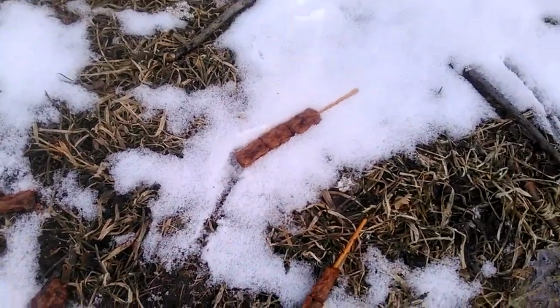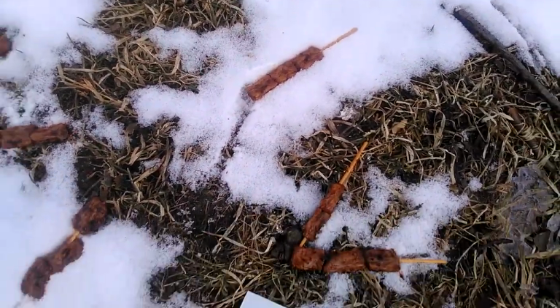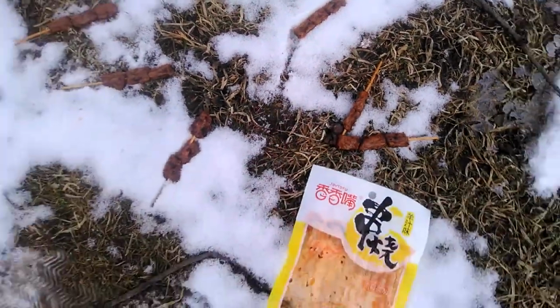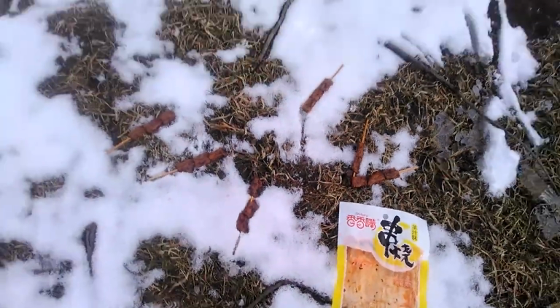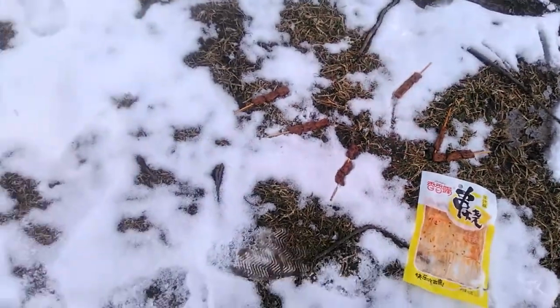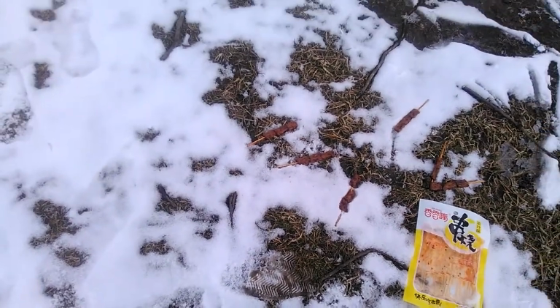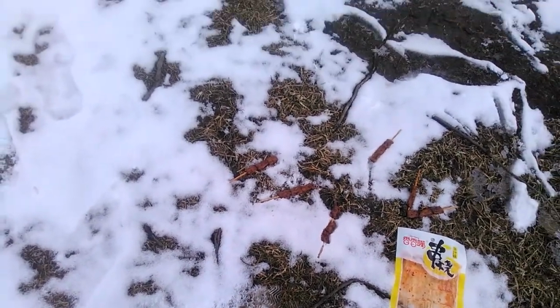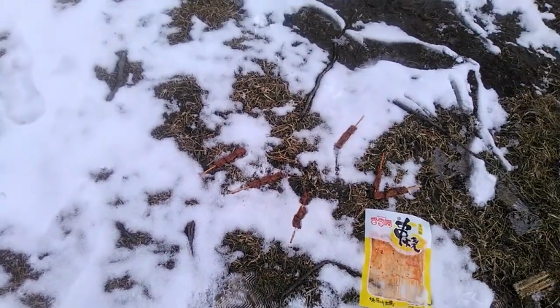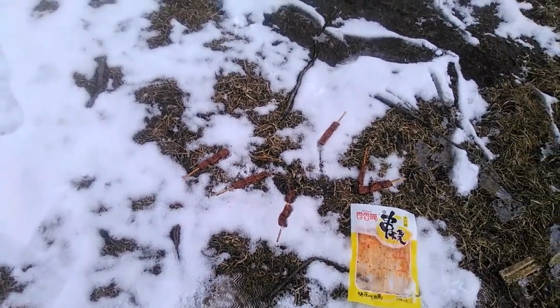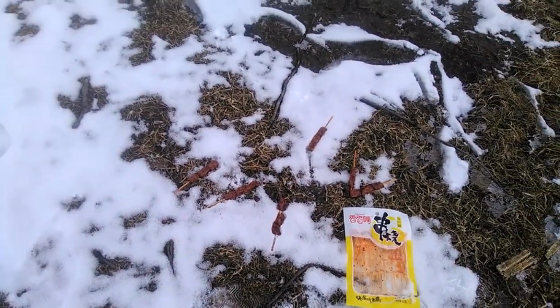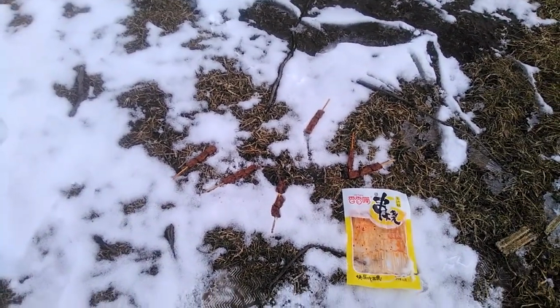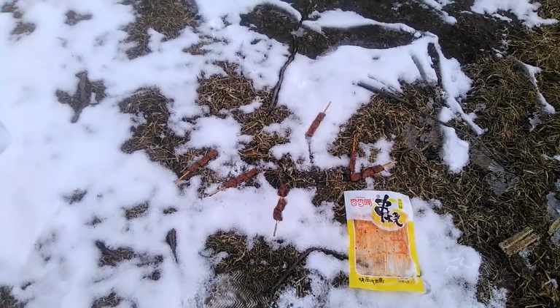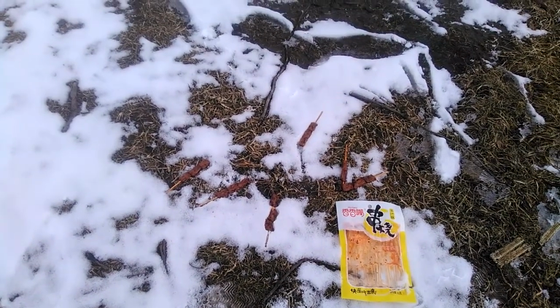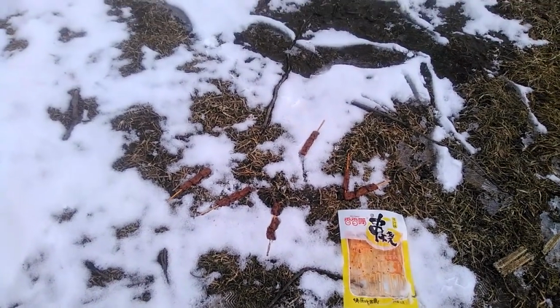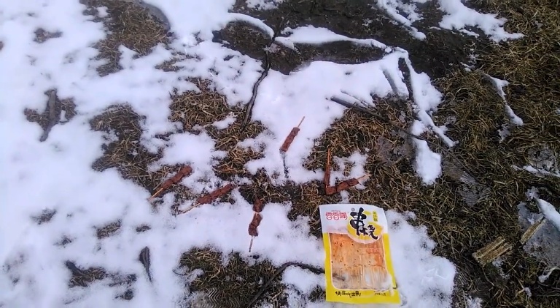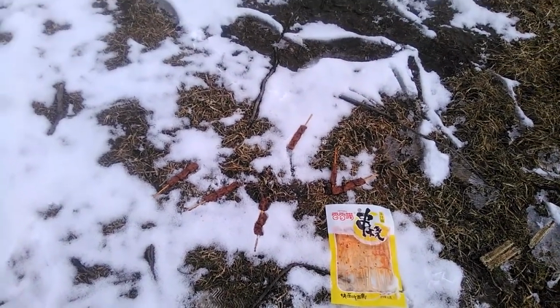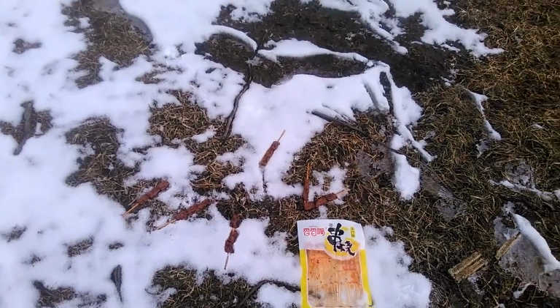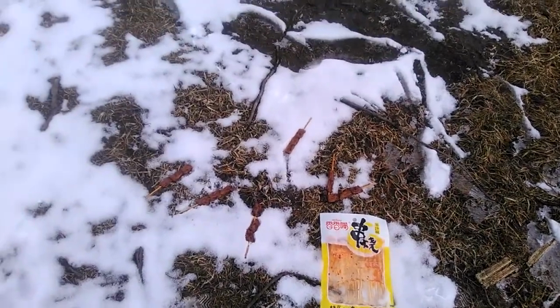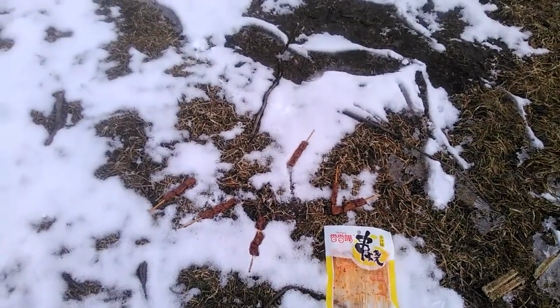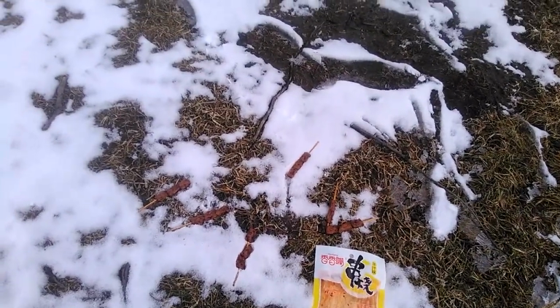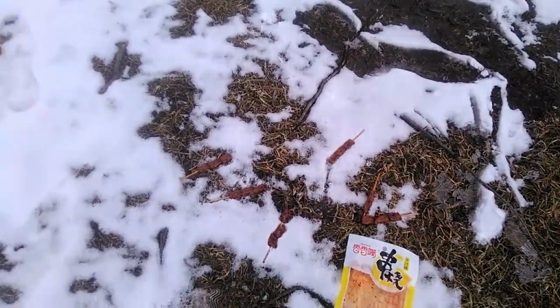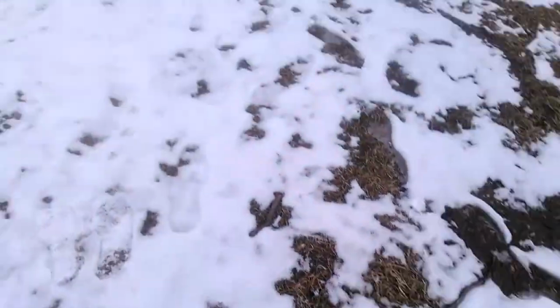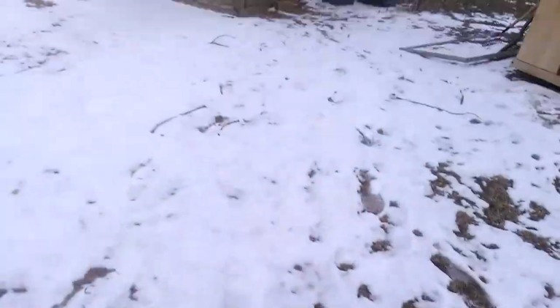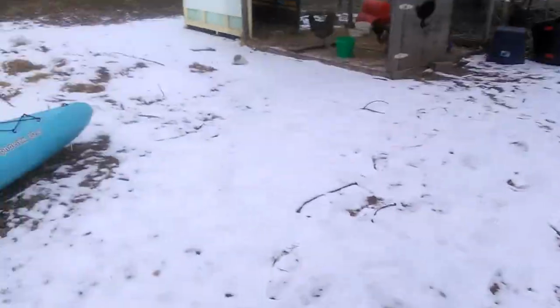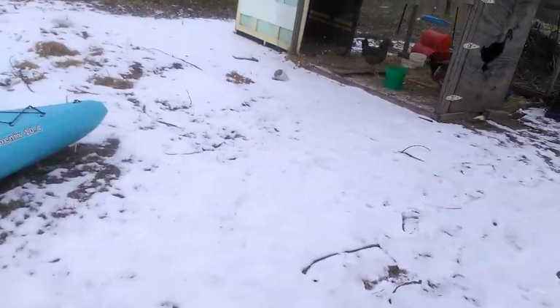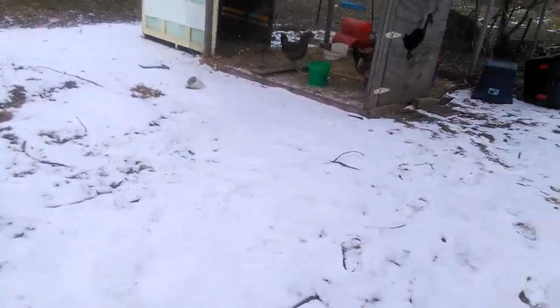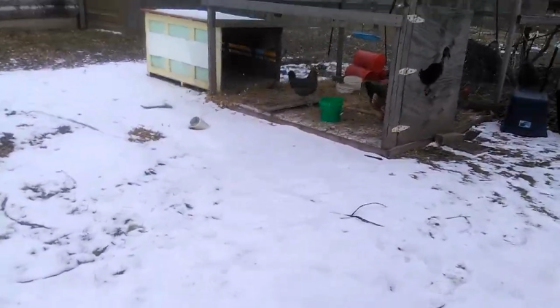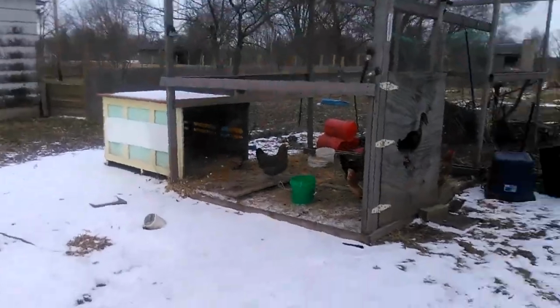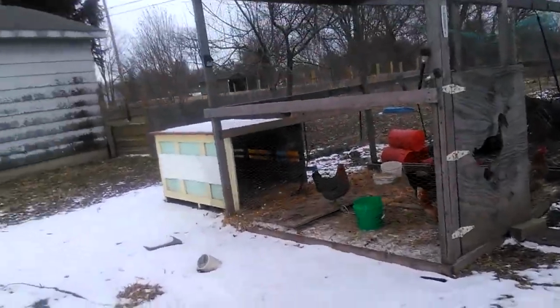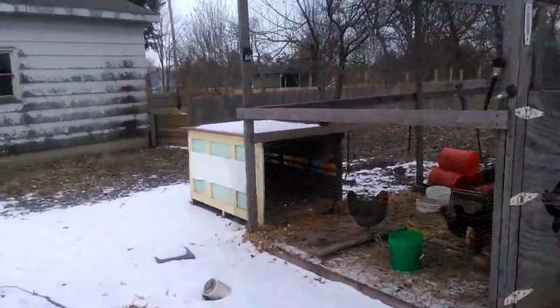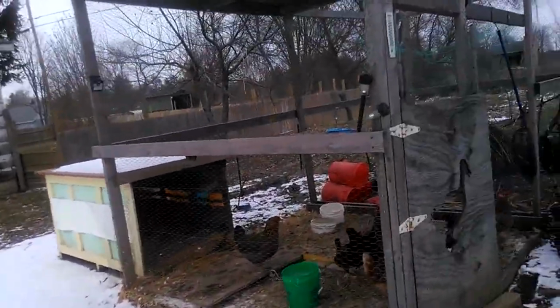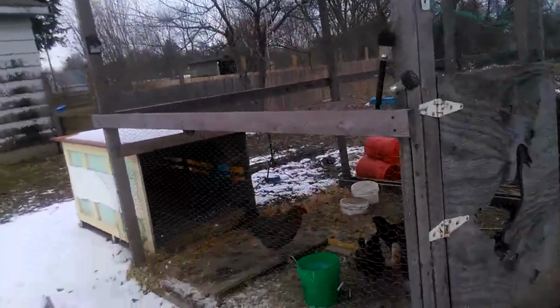I tried one, and it wasn't my favorite, but I thought, you know, I could eat these if I didn't eat meat. They were alright. They were a nice change. Now, let's see what the chickens think.